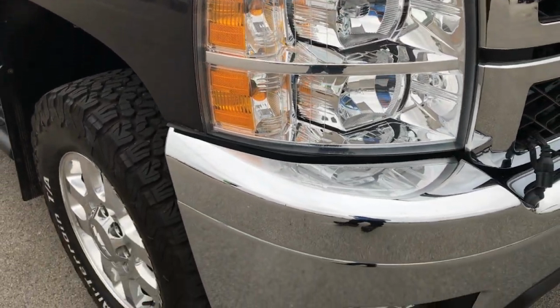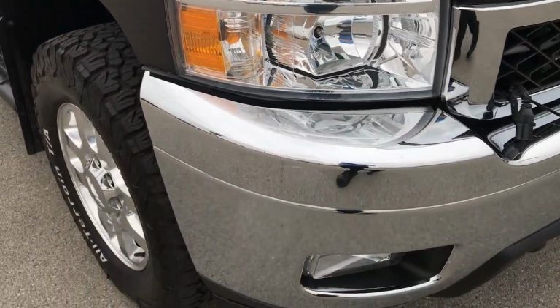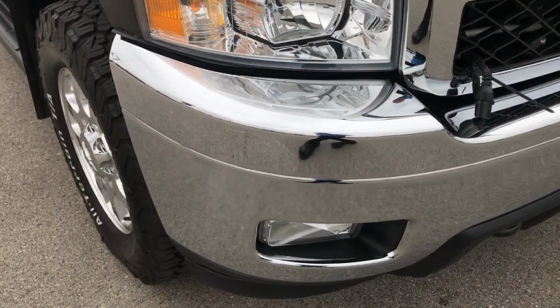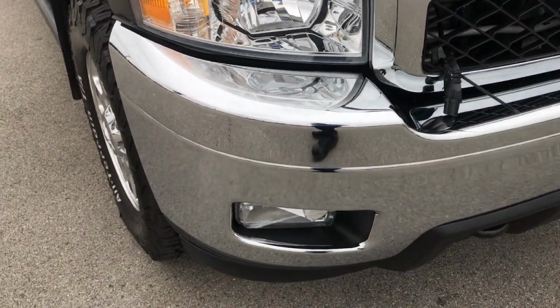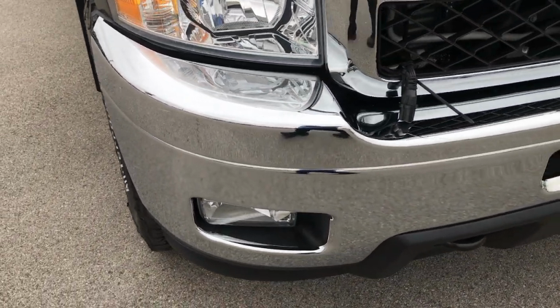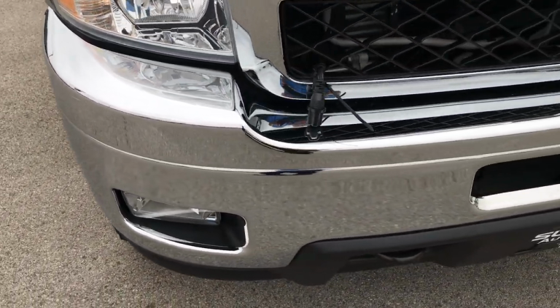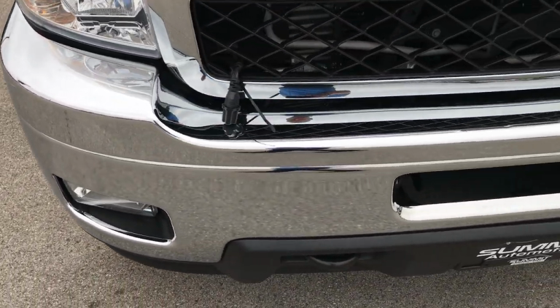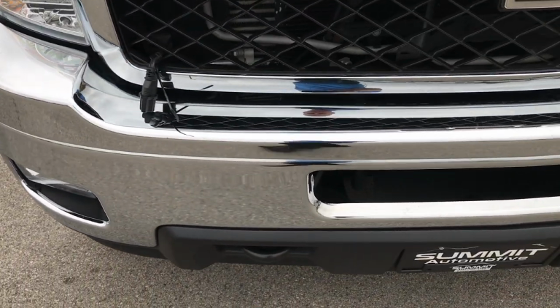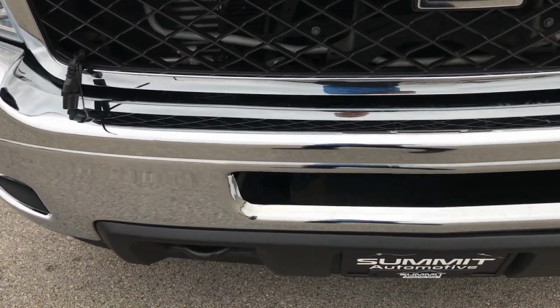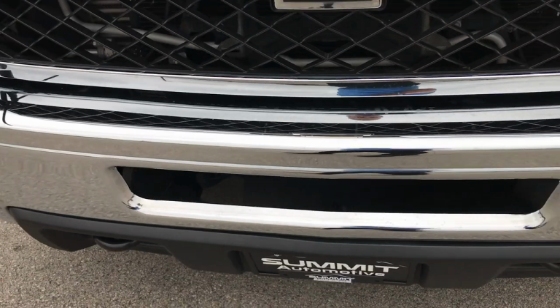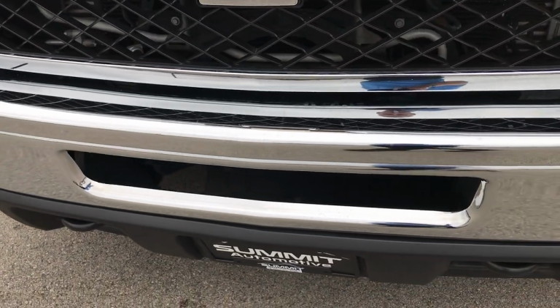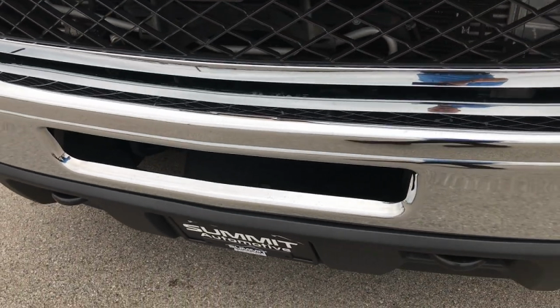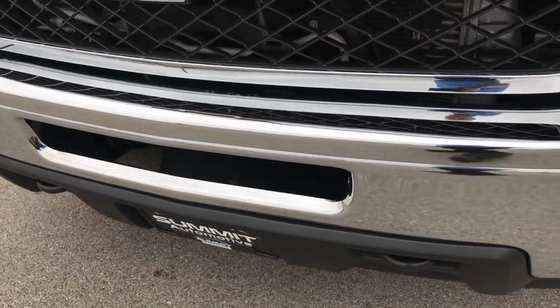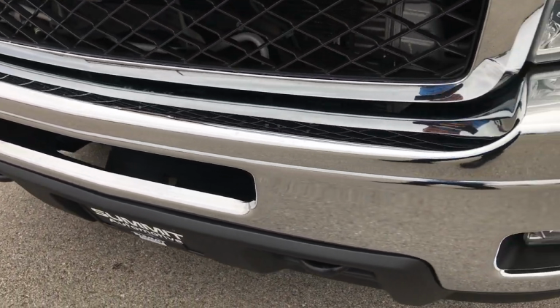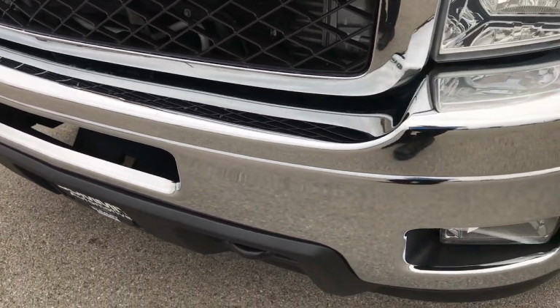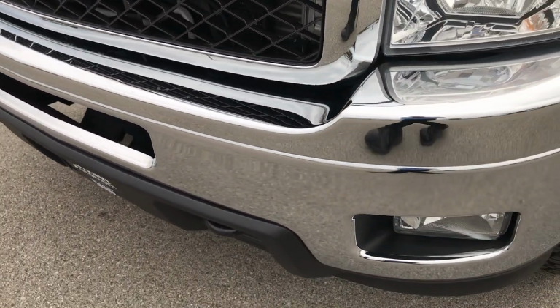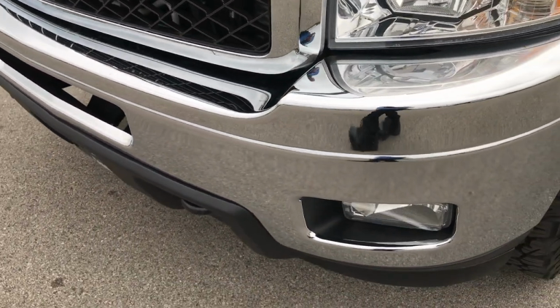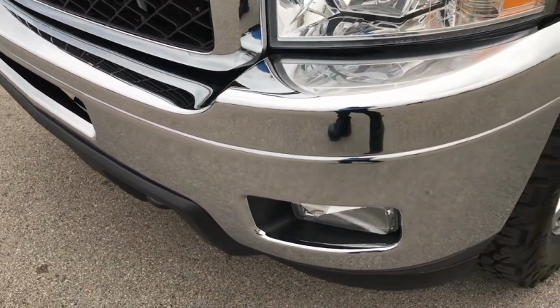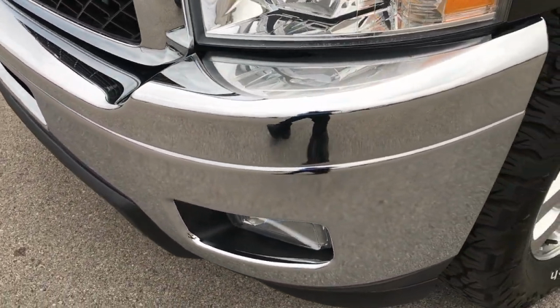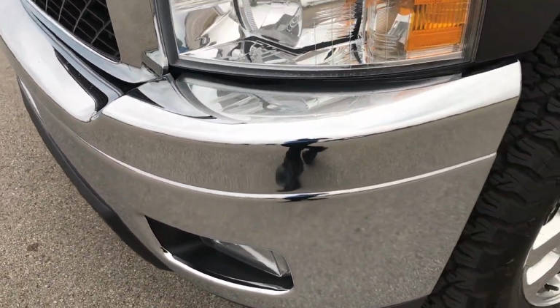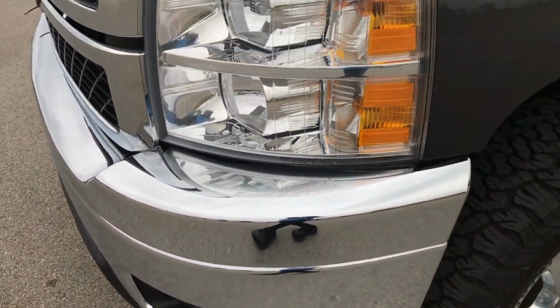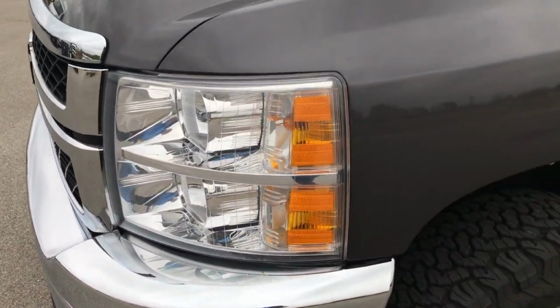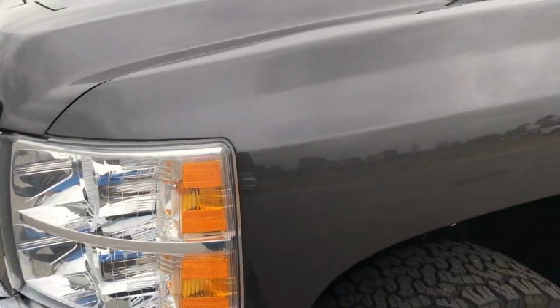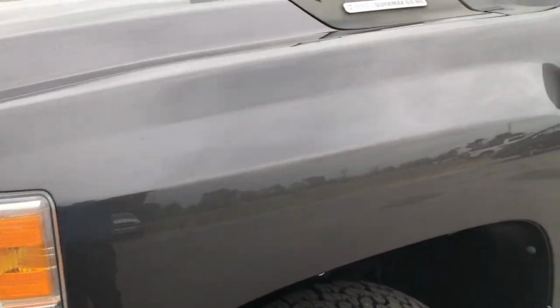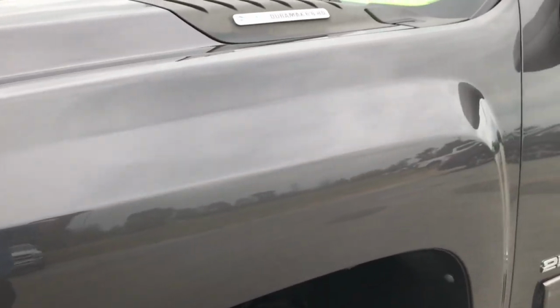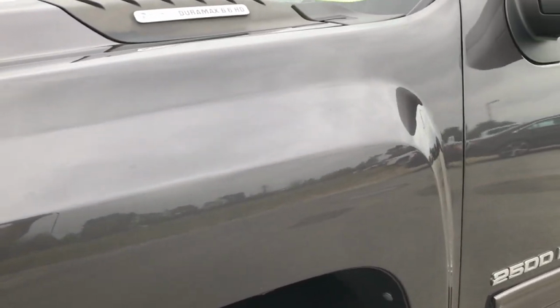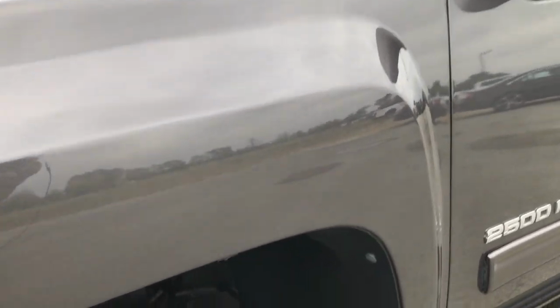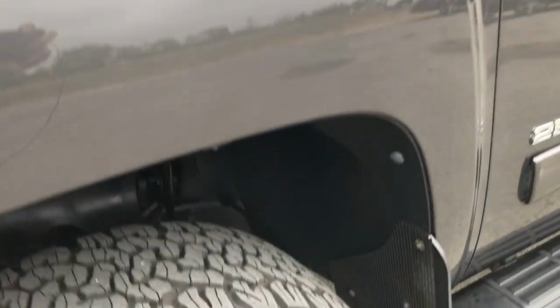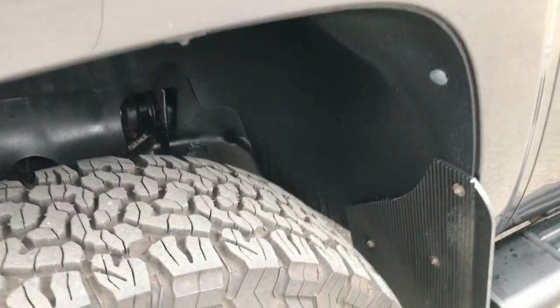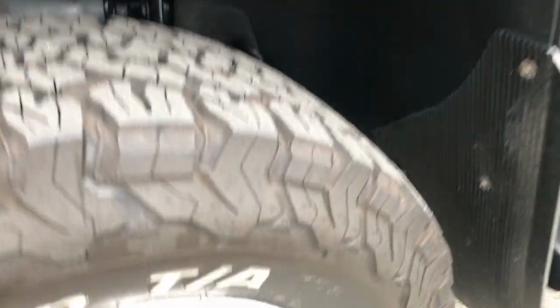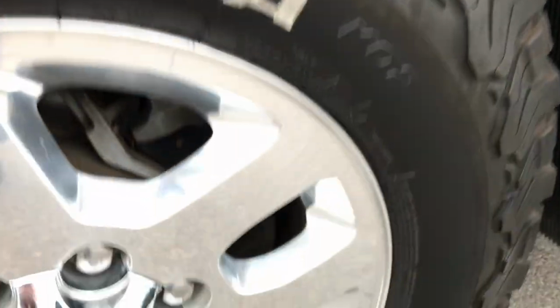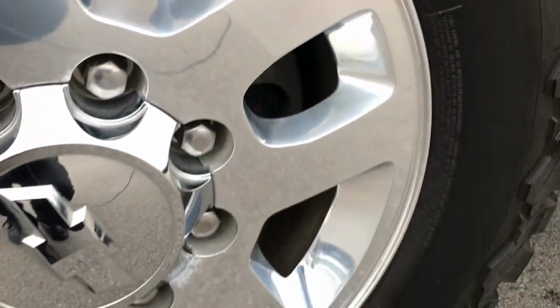From this HD video you will be able to tell just how clean this truck is. We shoot all of our videos in 1080p, so if you have HD capabilities on your computer, tablet, or smartphone device, turn them on now because it's like you're right here looking at the truck with me.